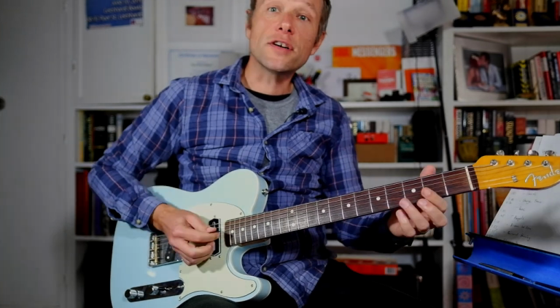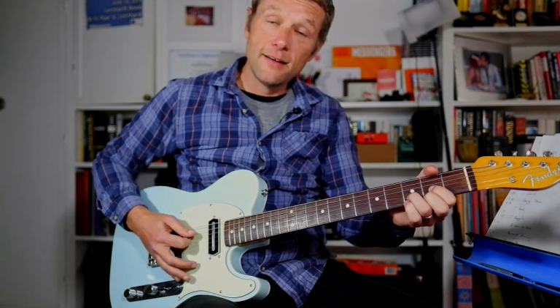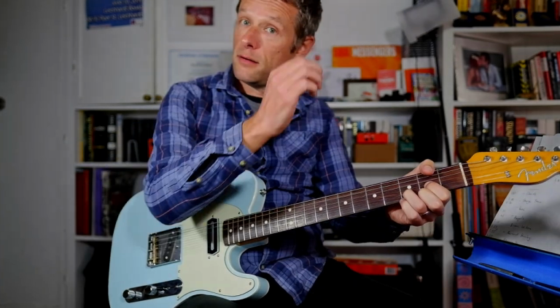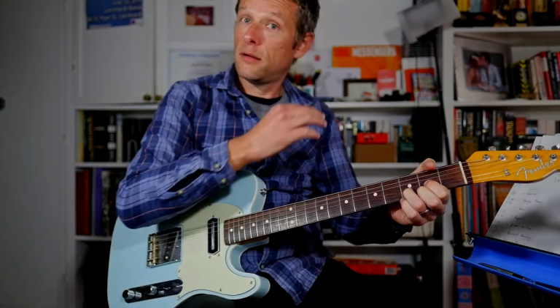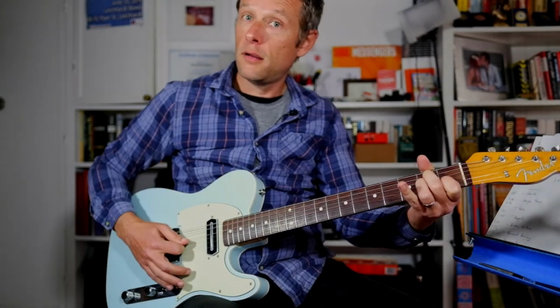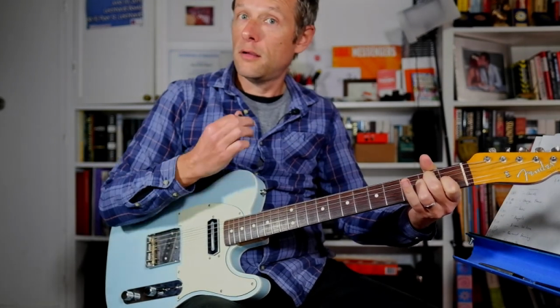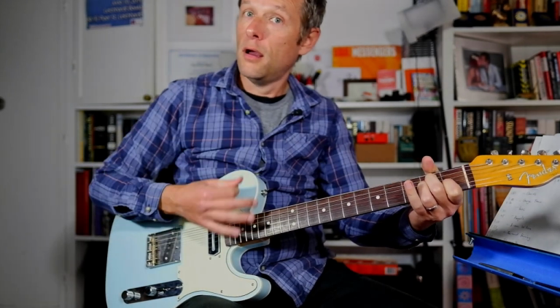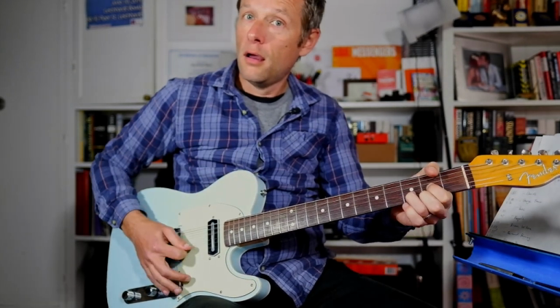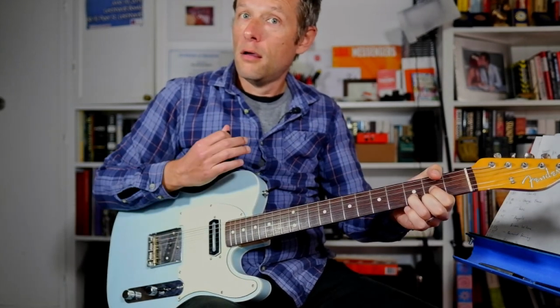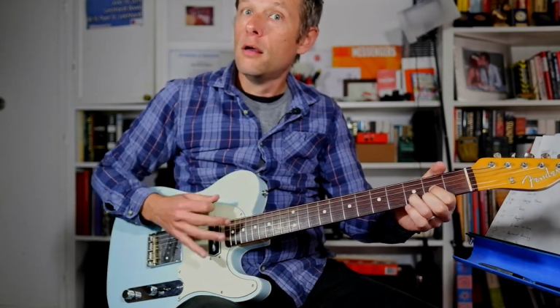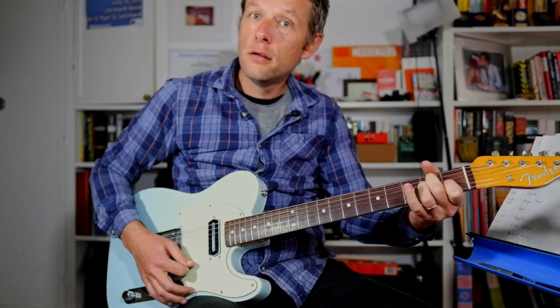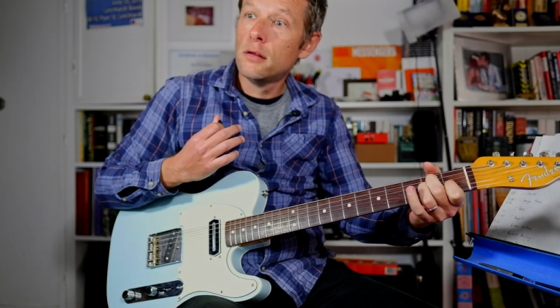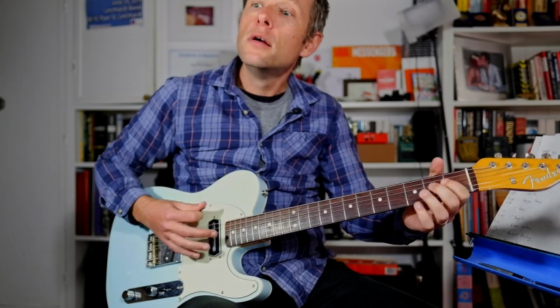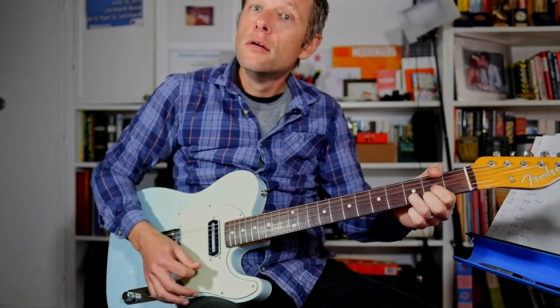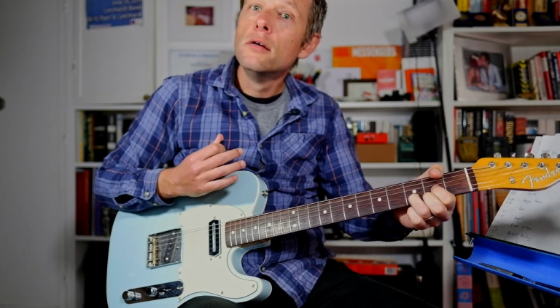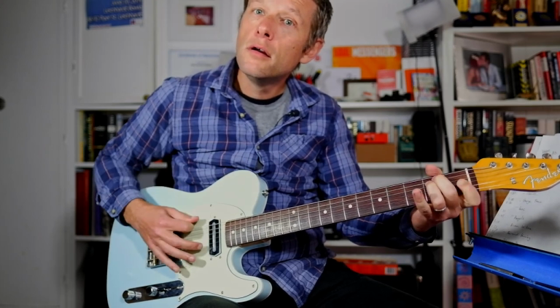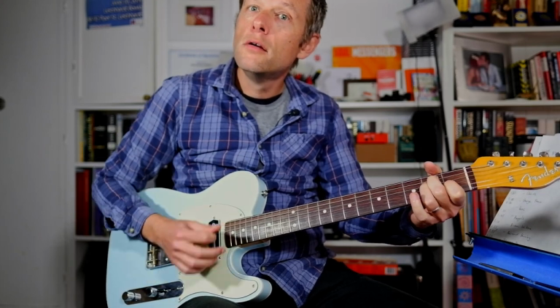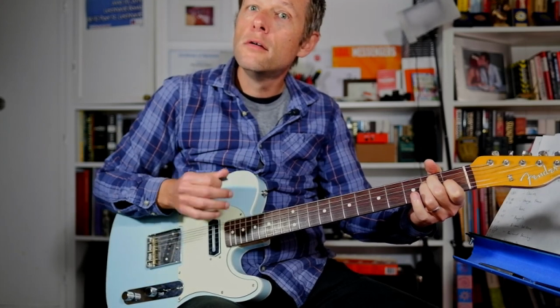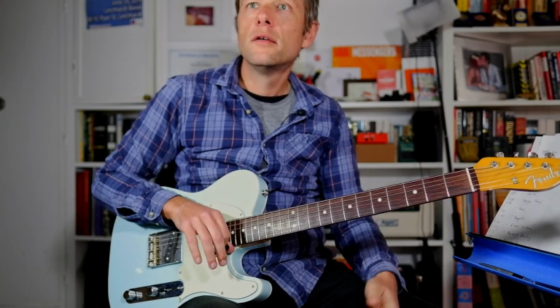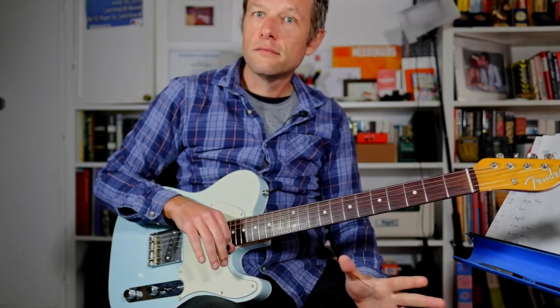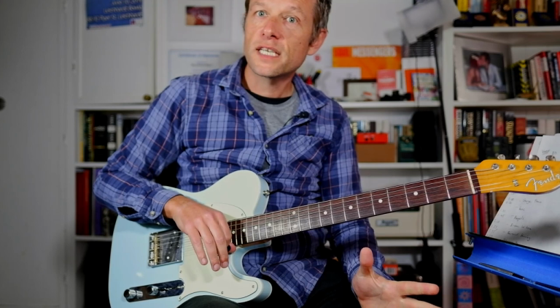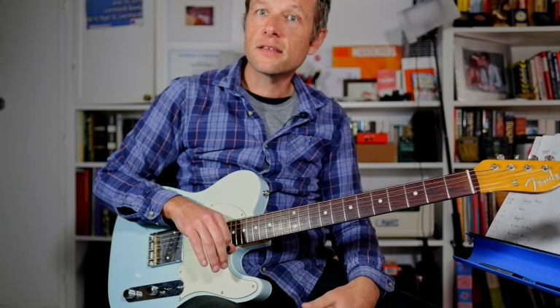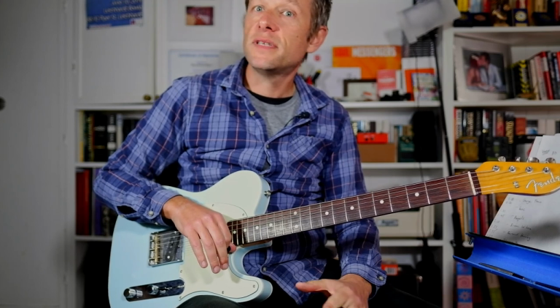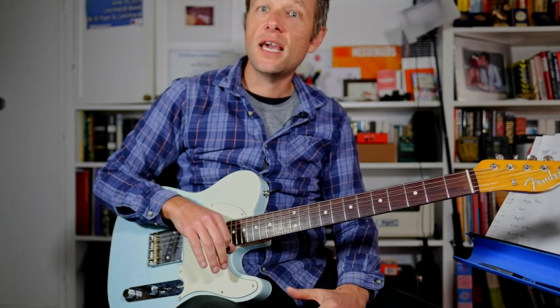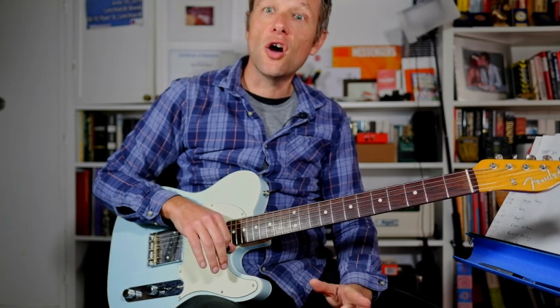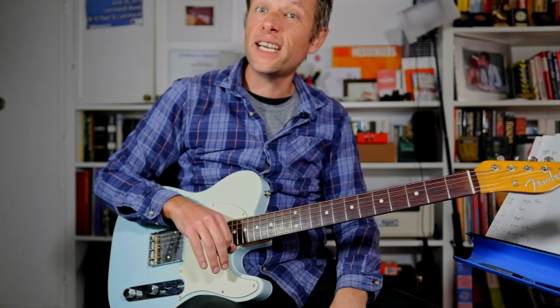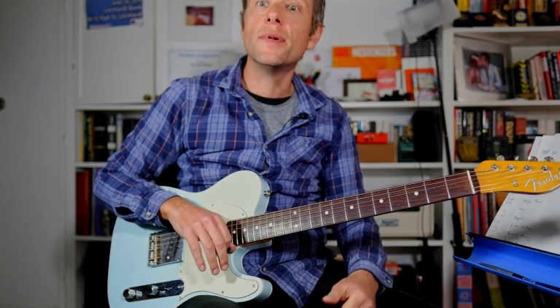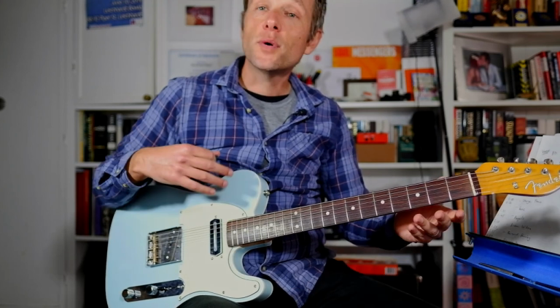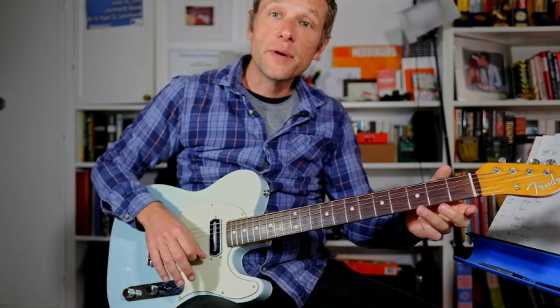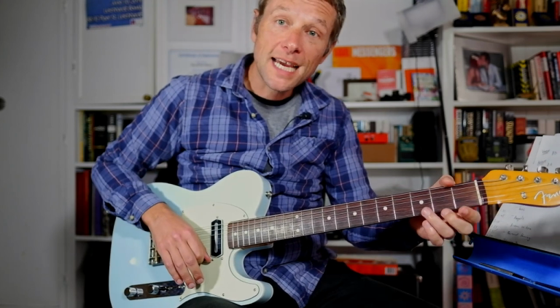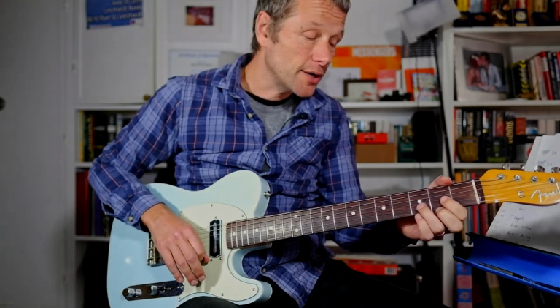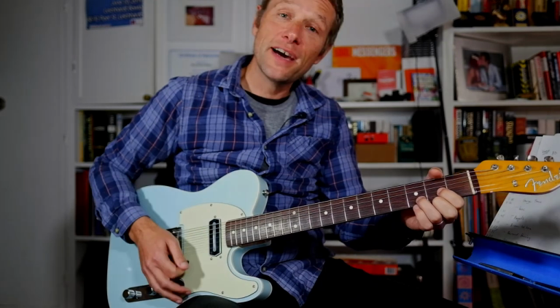Chorus D — 6 bars. D, E on the one each time. If you want to give it a bit of Pete Townshend's style, I always love that.